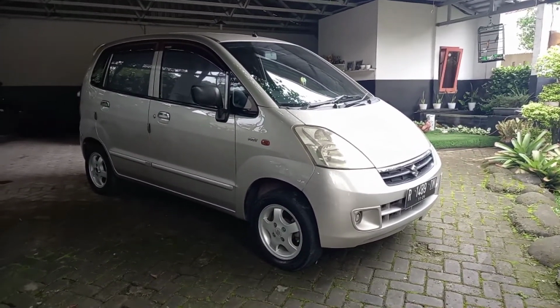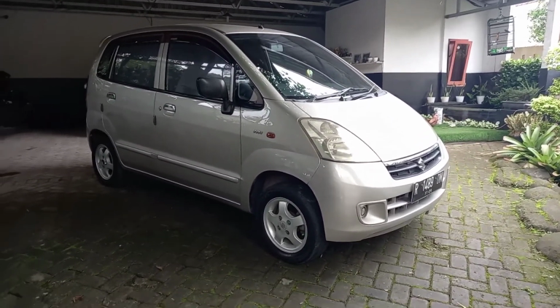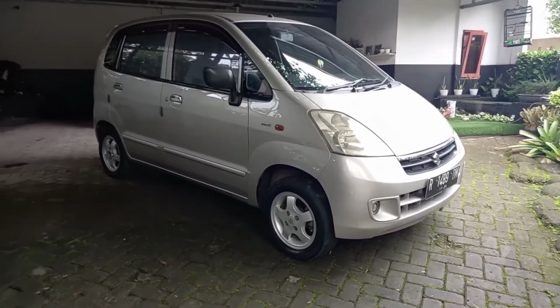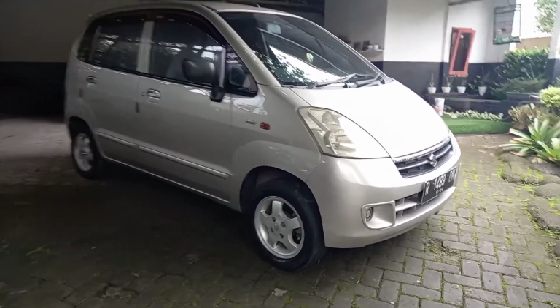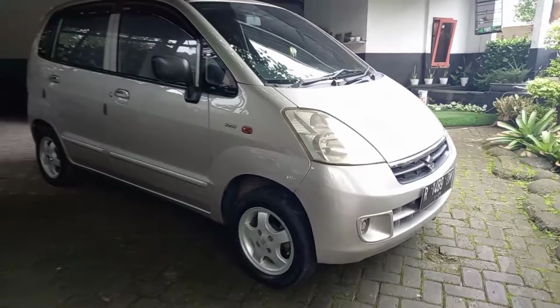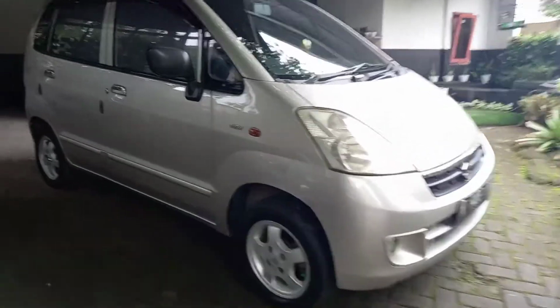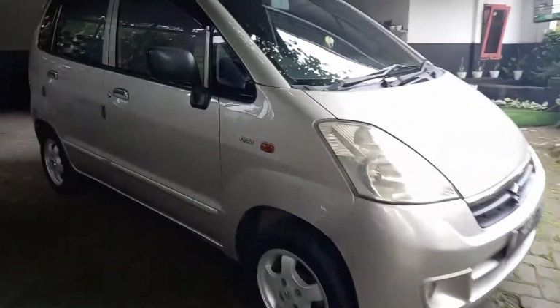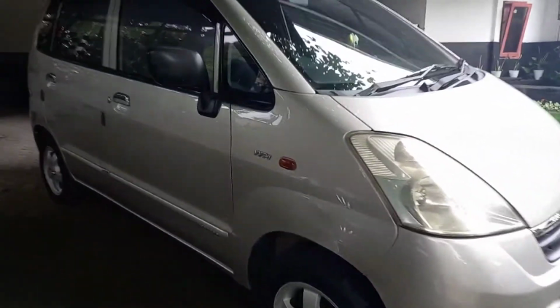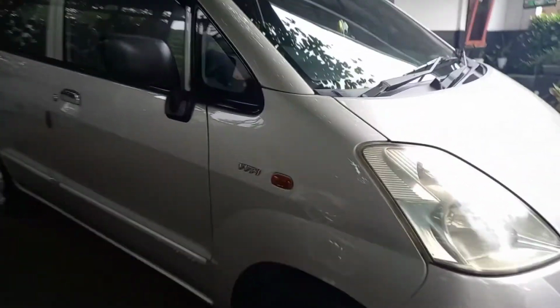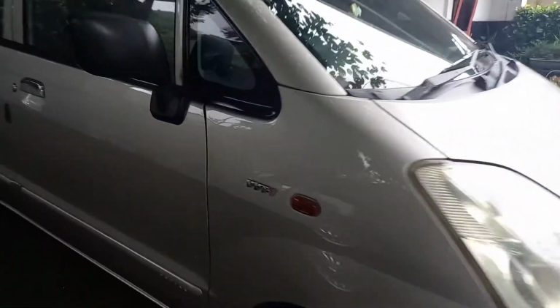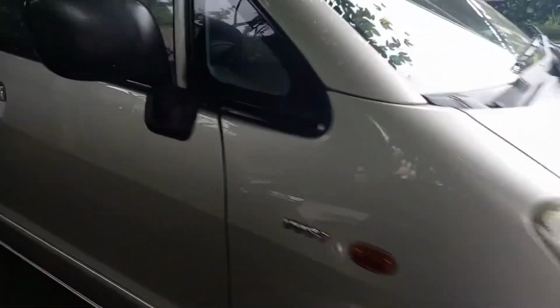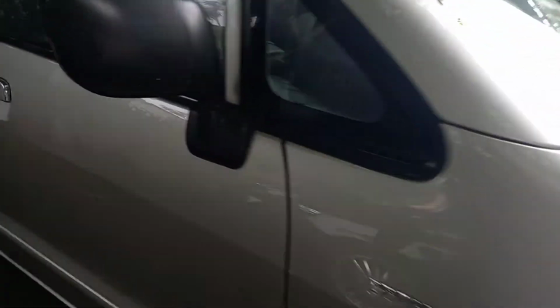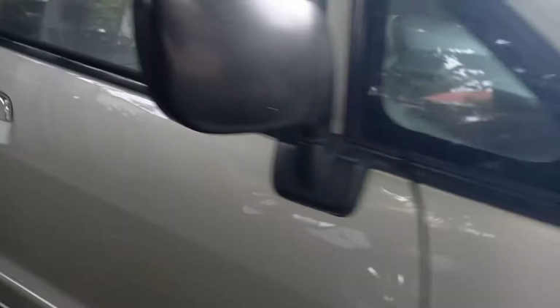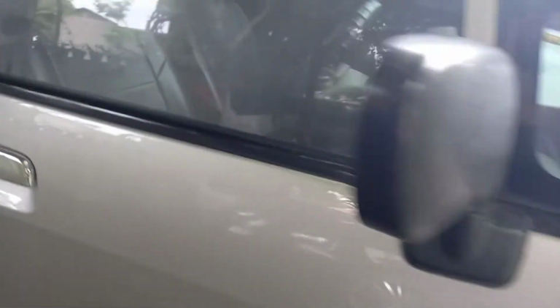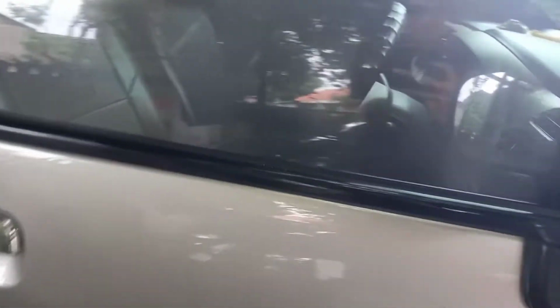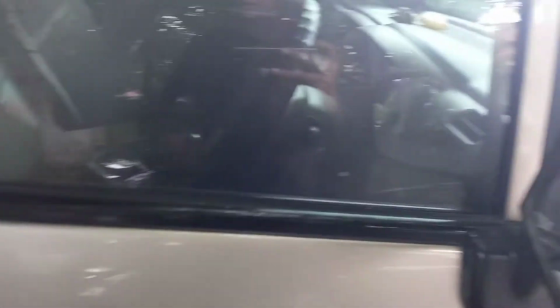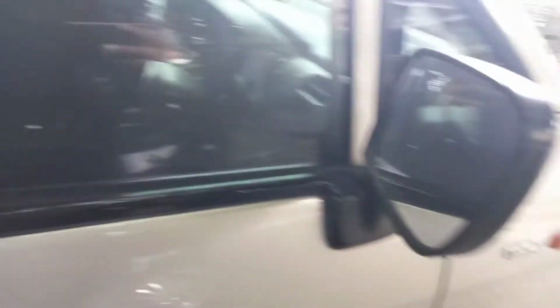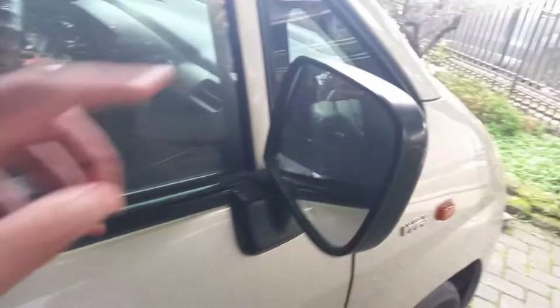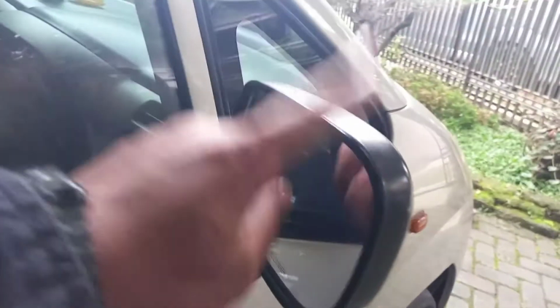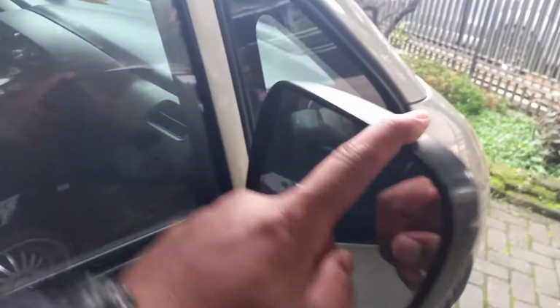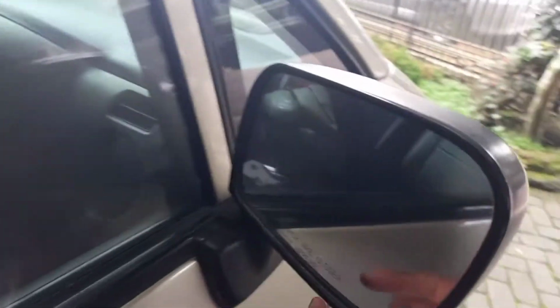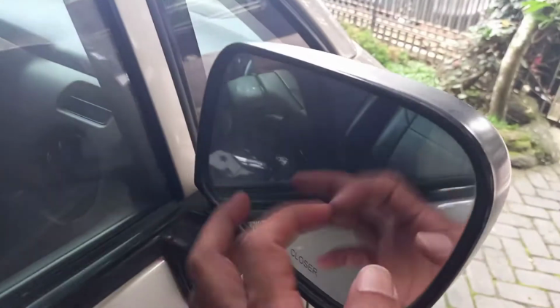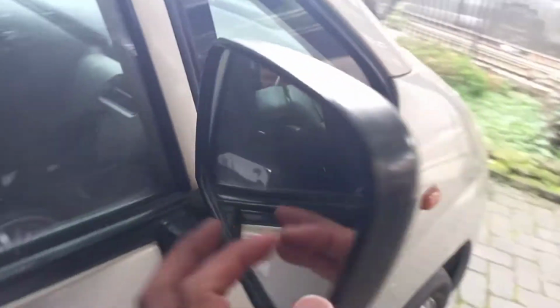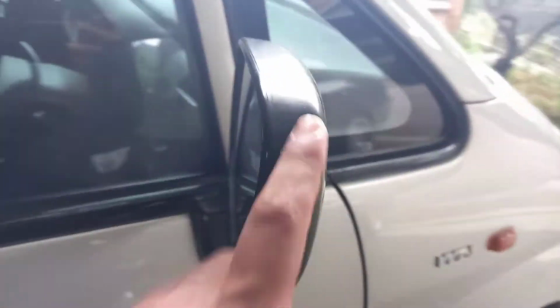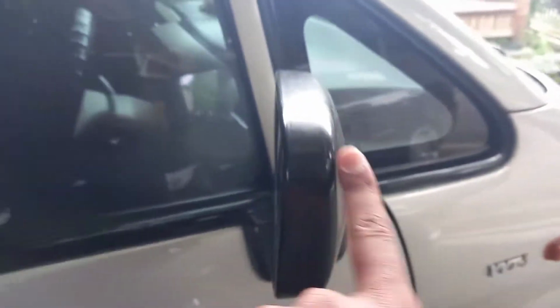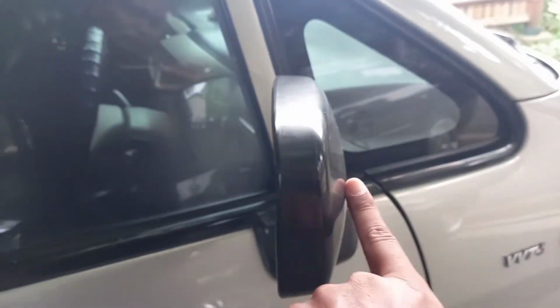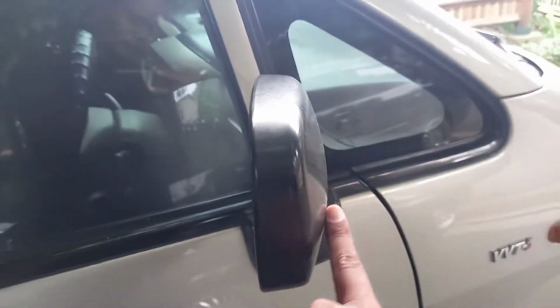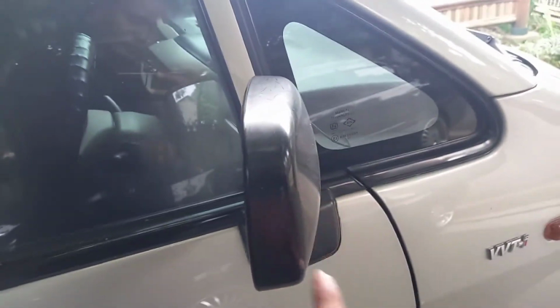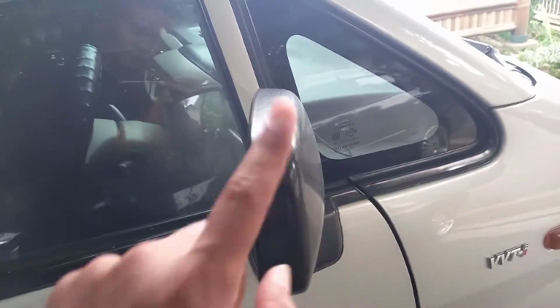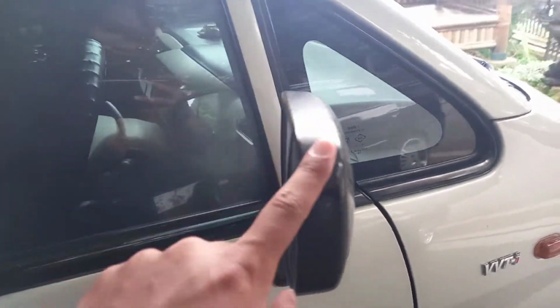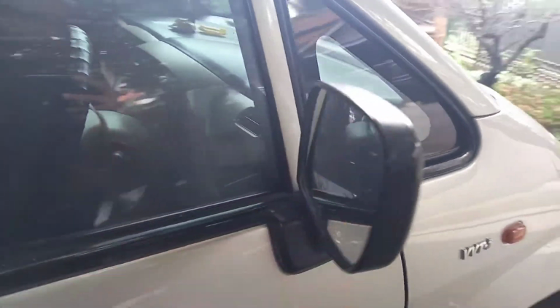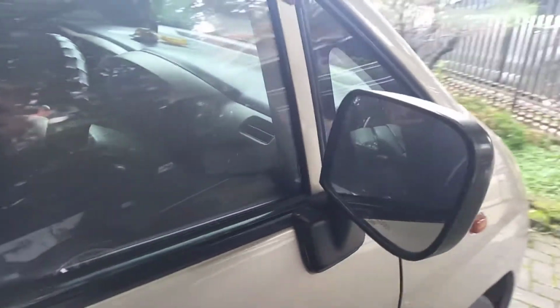Yang pasti rapi banget nih teman-teman mobilnya. Kita lihat, spionnya masih warna bodi ya, warna hitam gitu maksudnya.